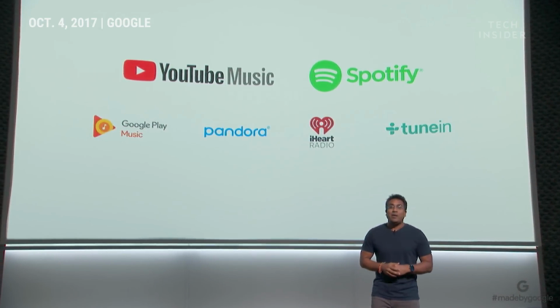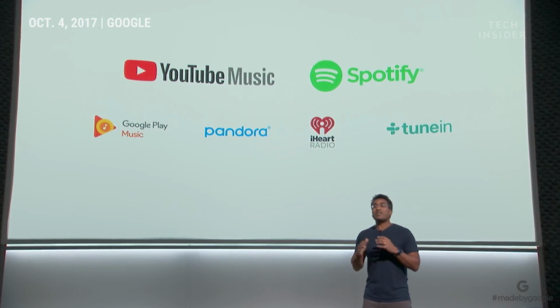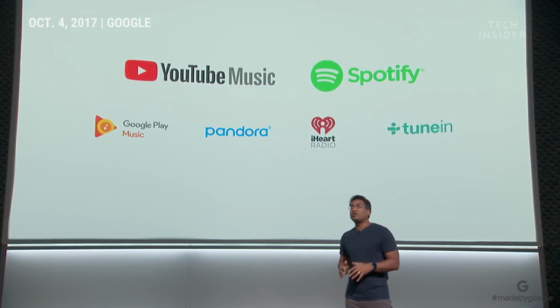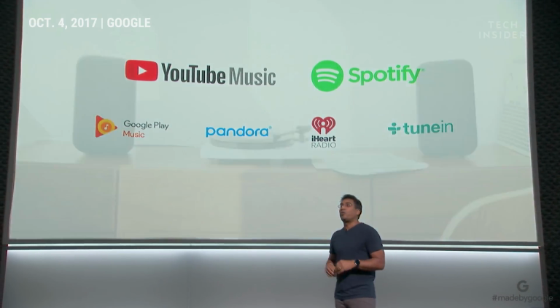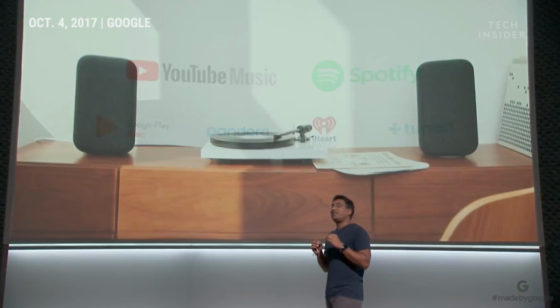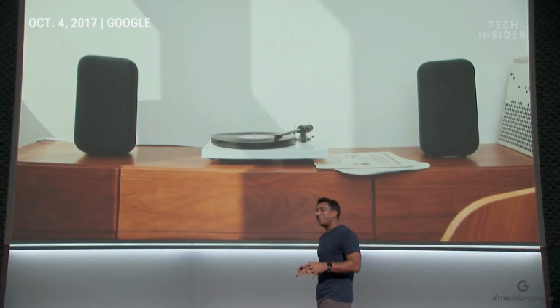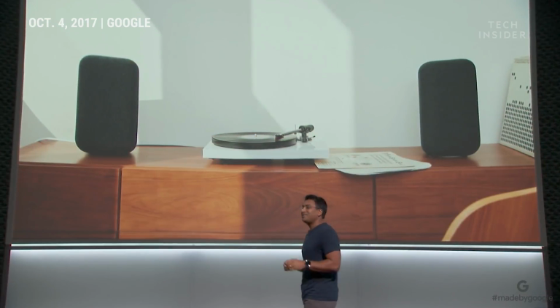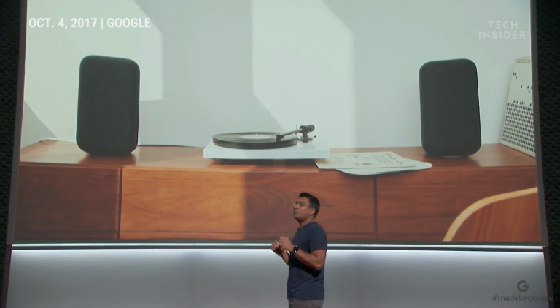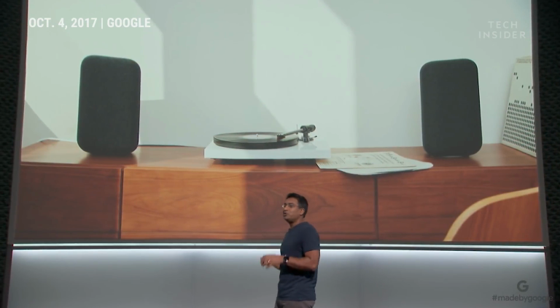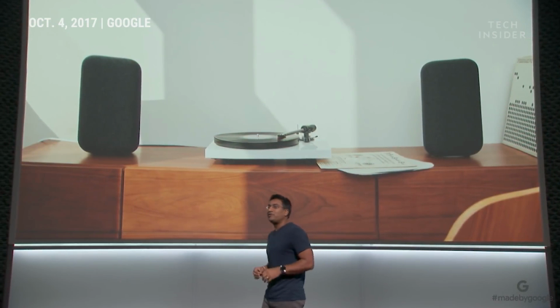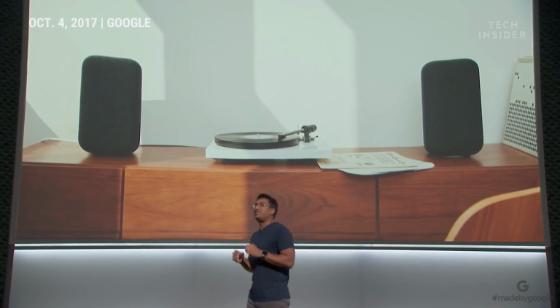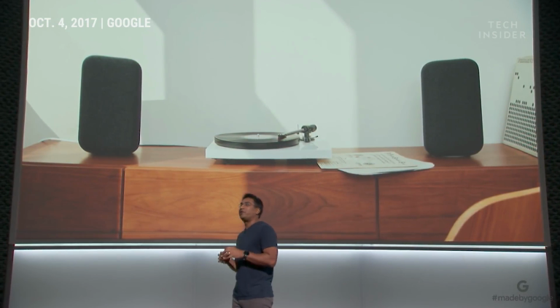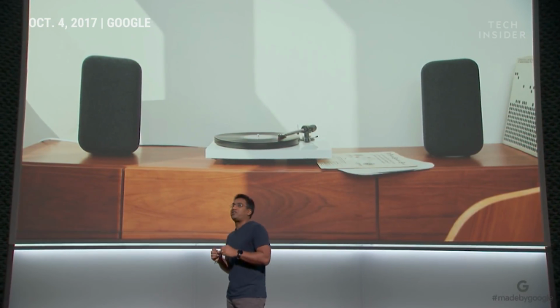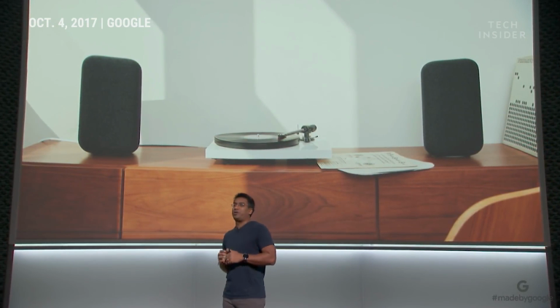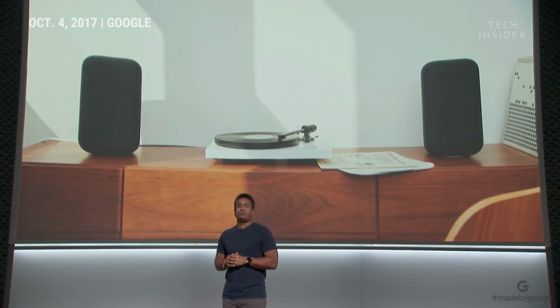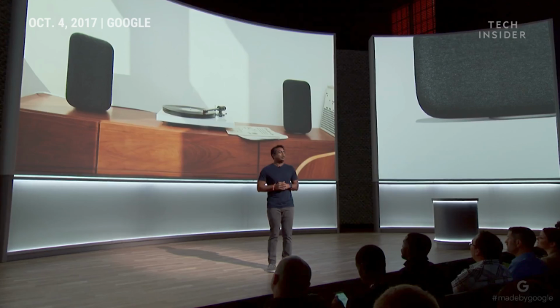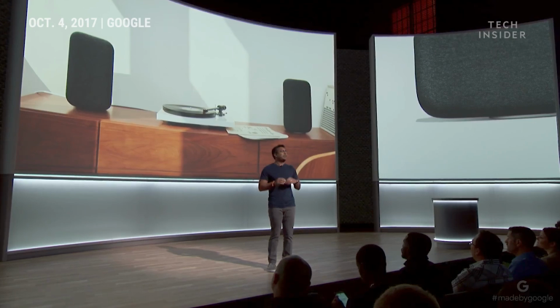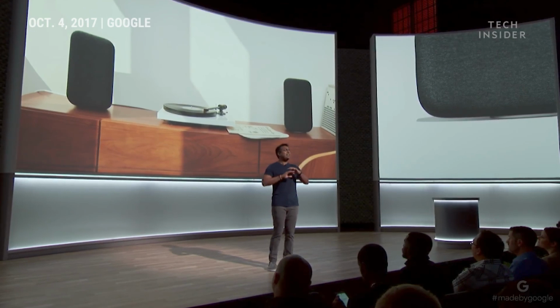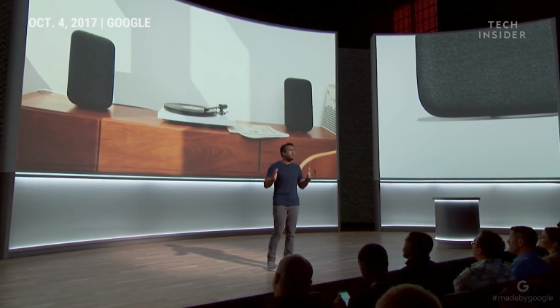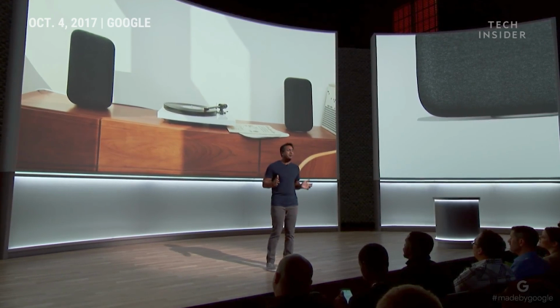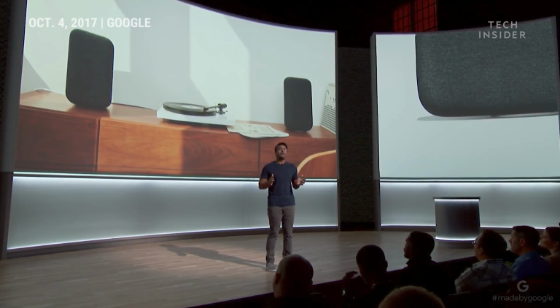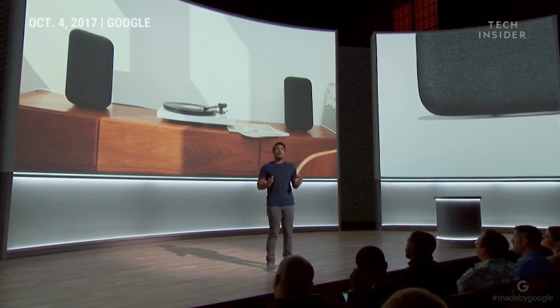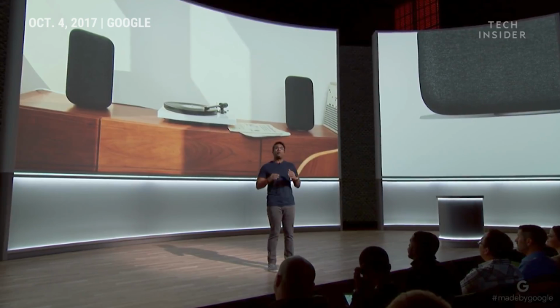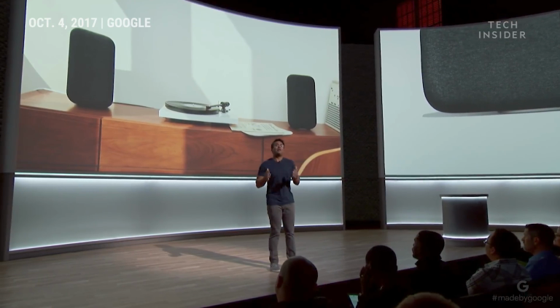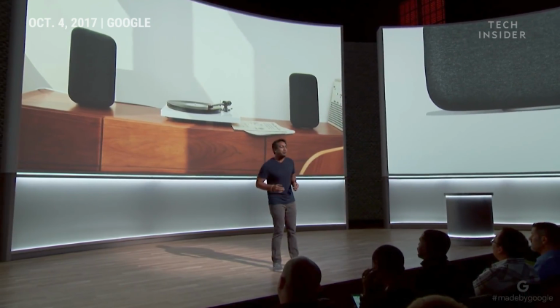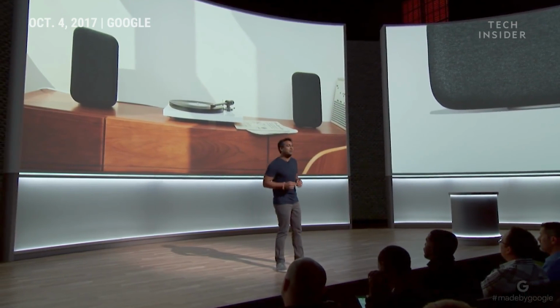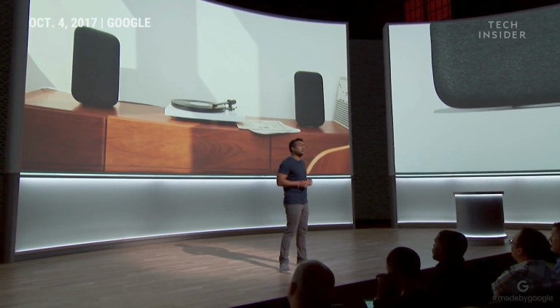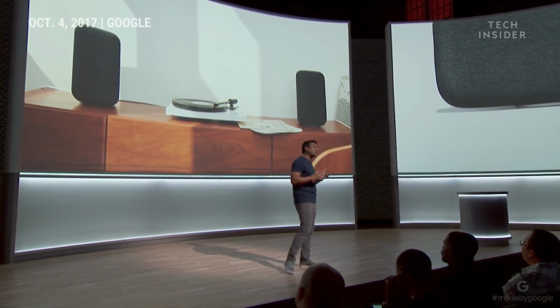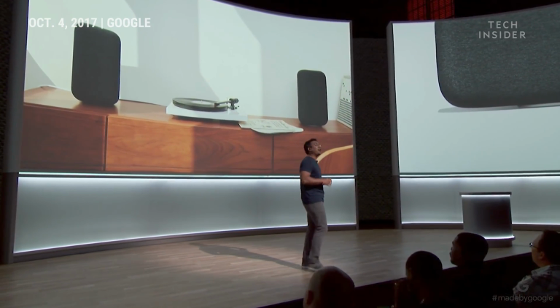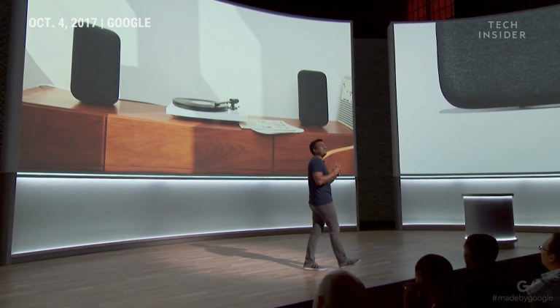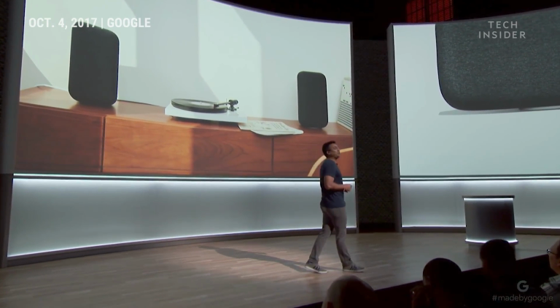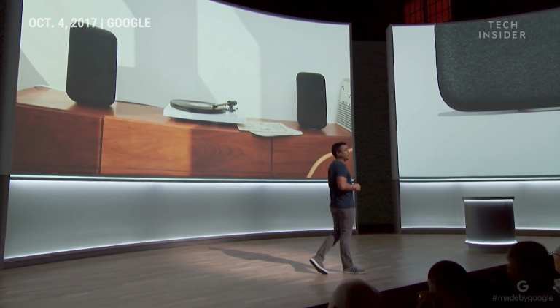Max also supports Cast, Bluetooth, and stereo aux input, so you can play anything from your phone, or plug in that record player to breathe new life into that vinyl collection.